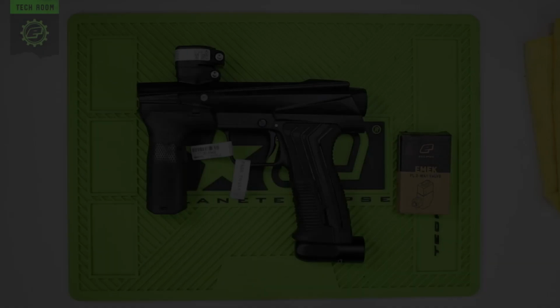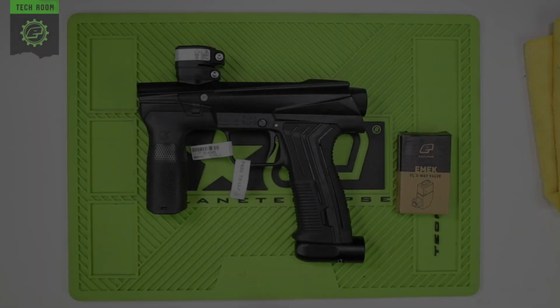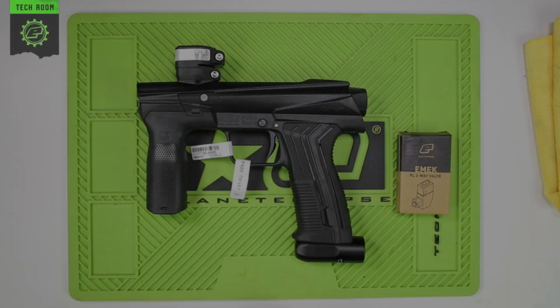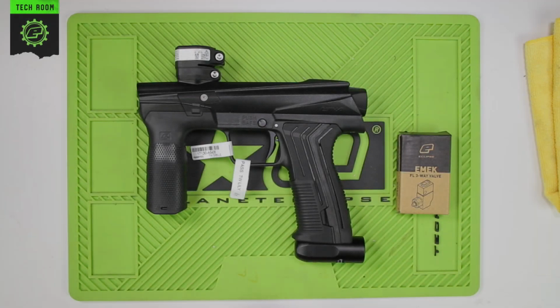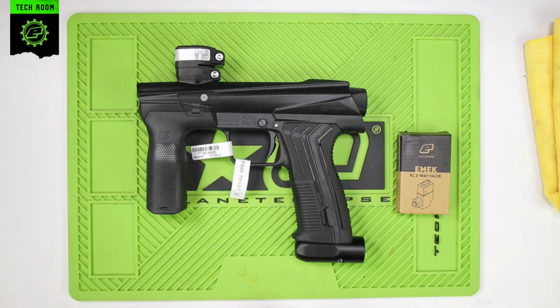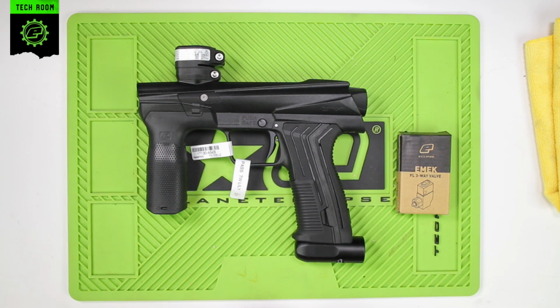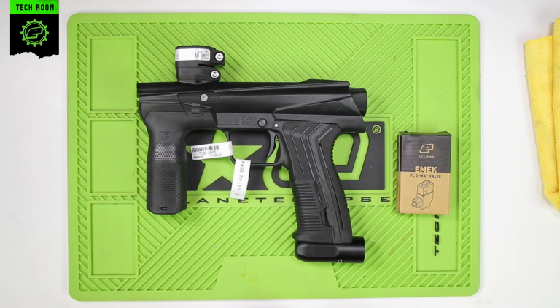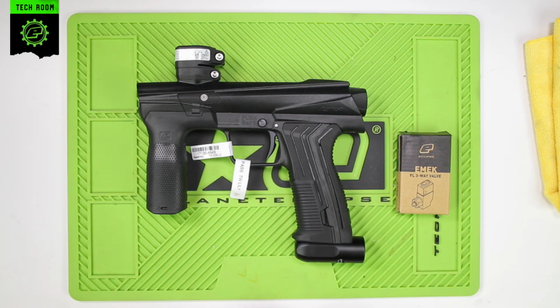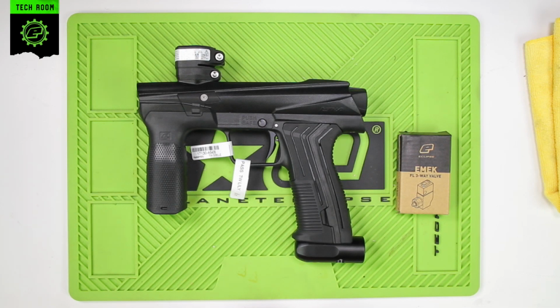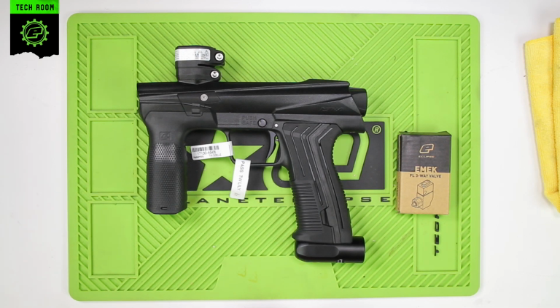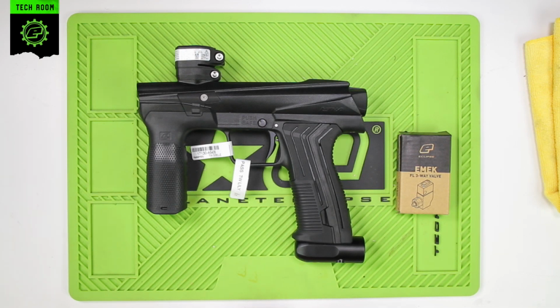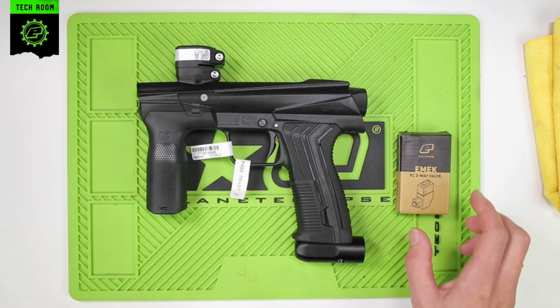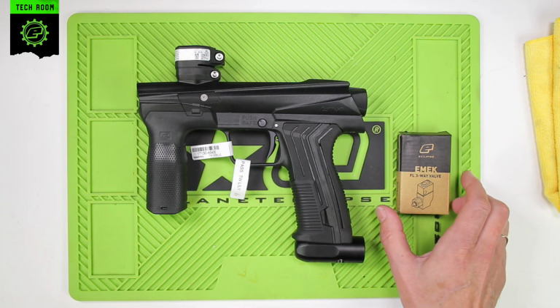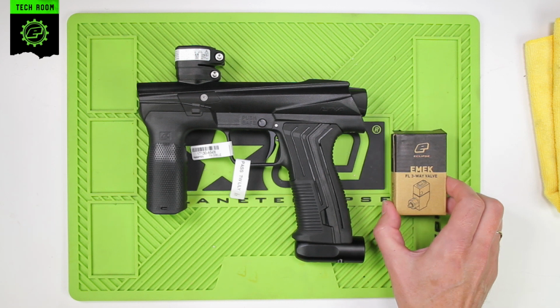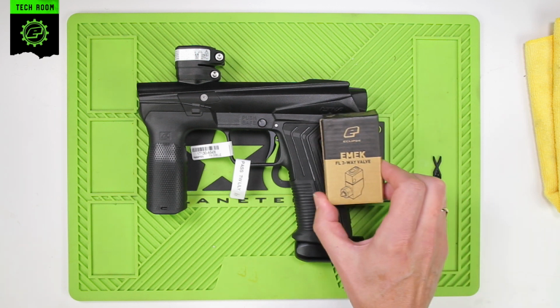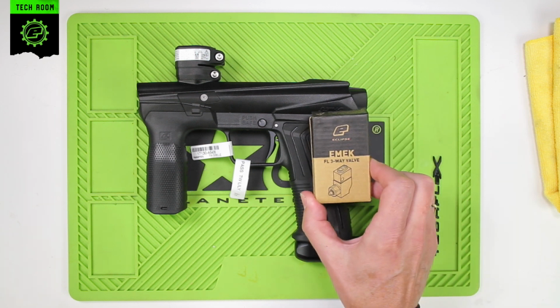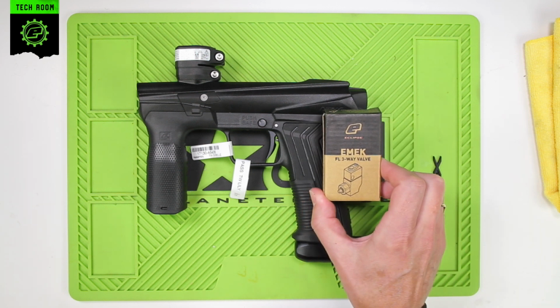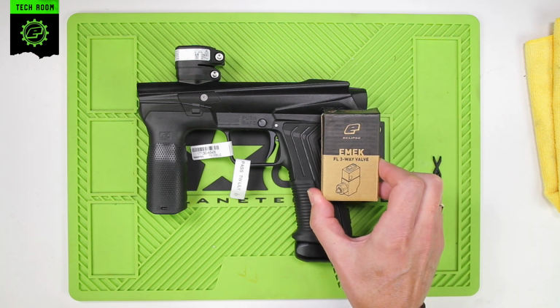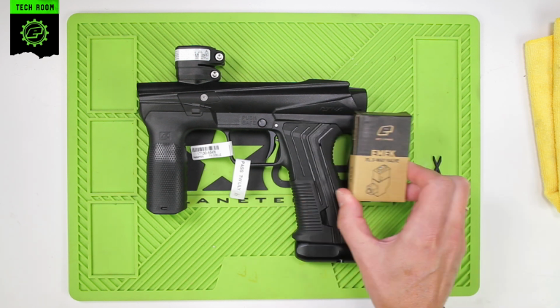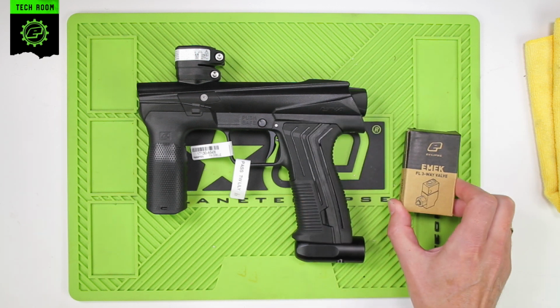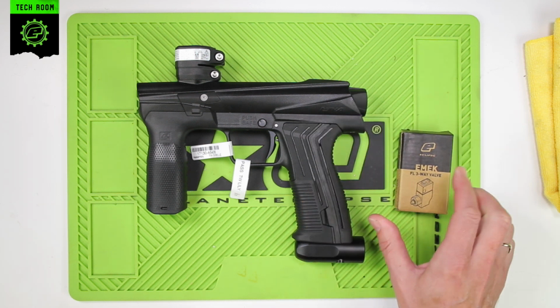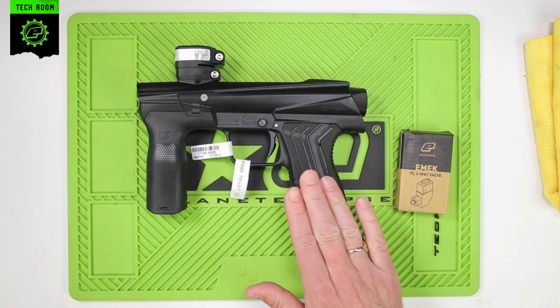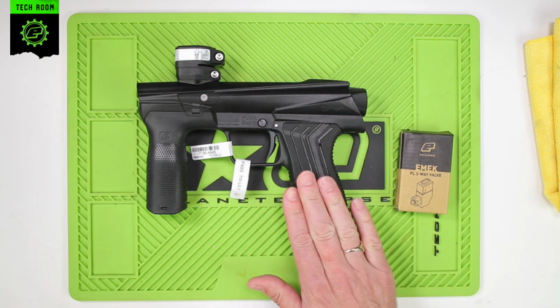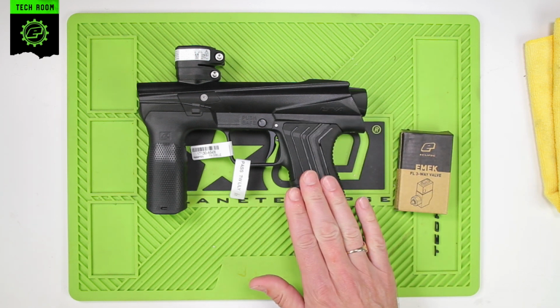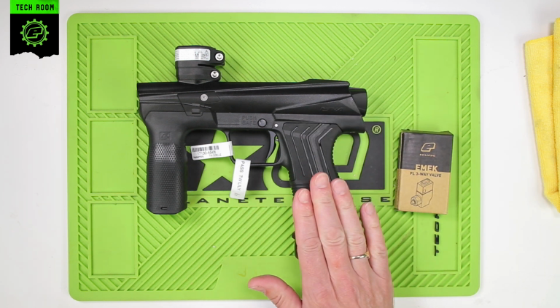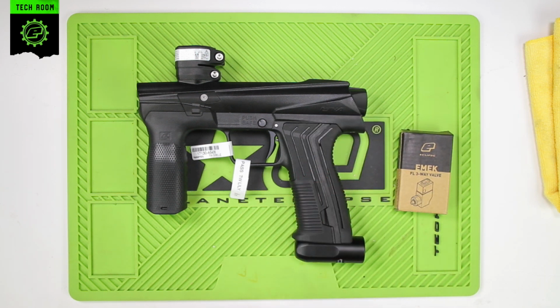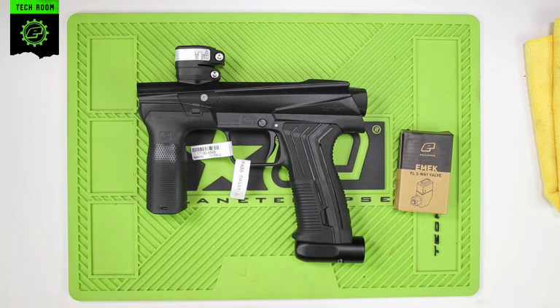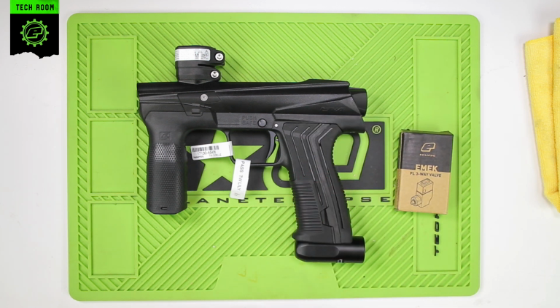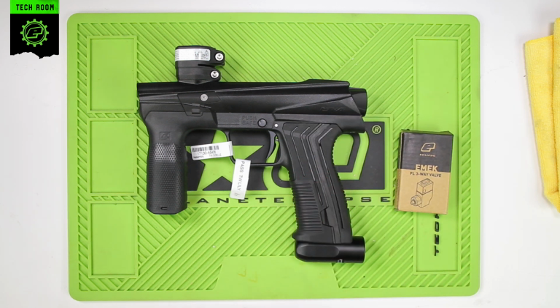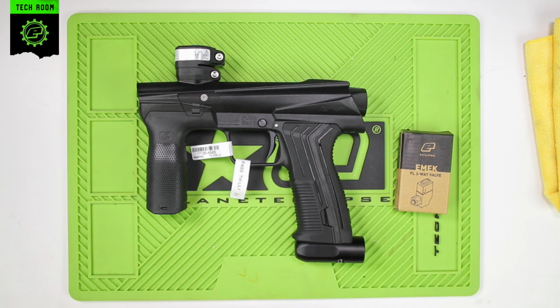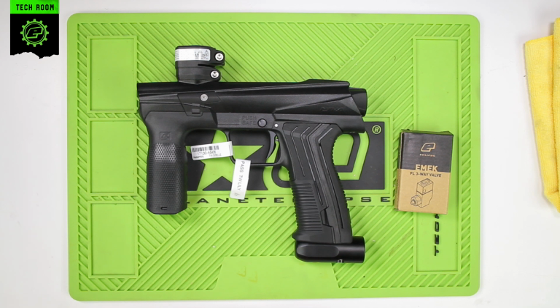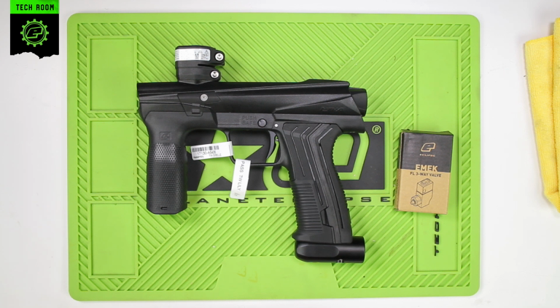This is the installation for the E-MEC FL three-way valve in an E-MEC. It's the same installation for E-MEC 100.